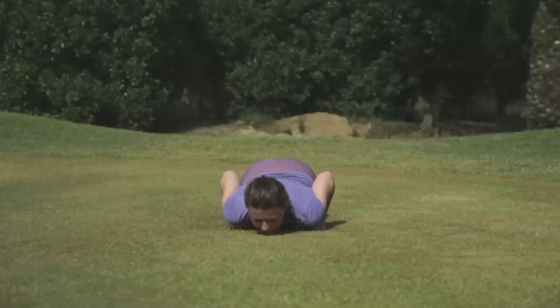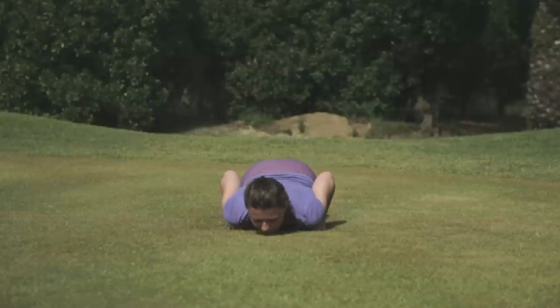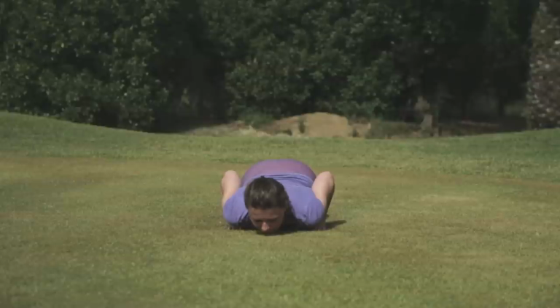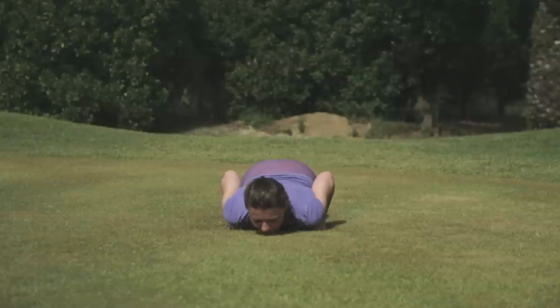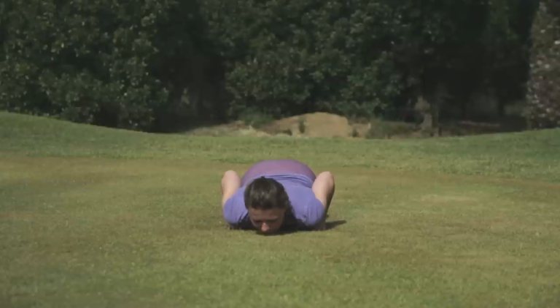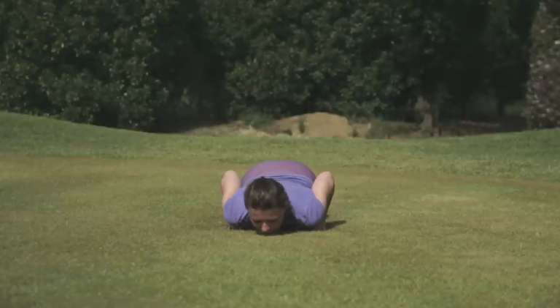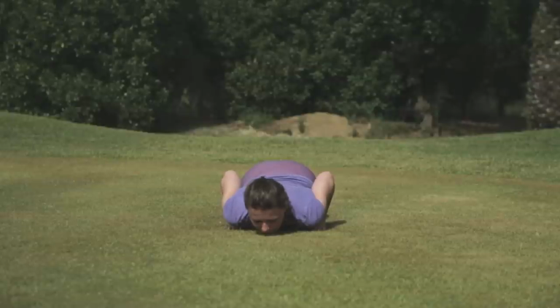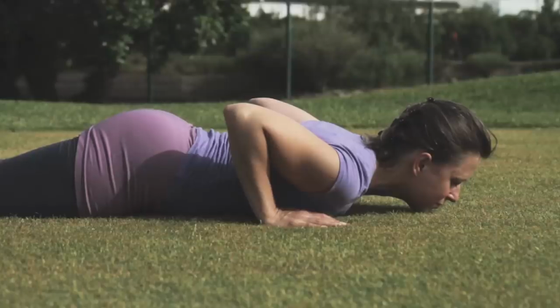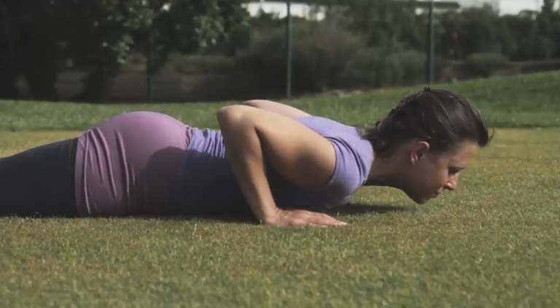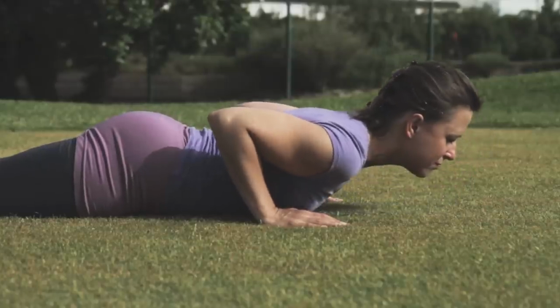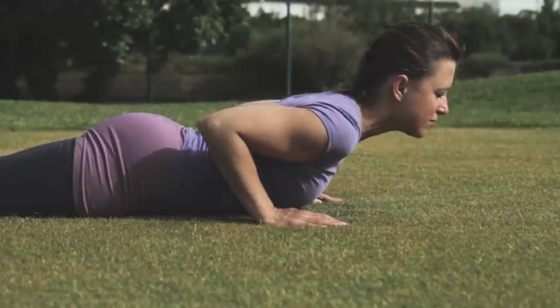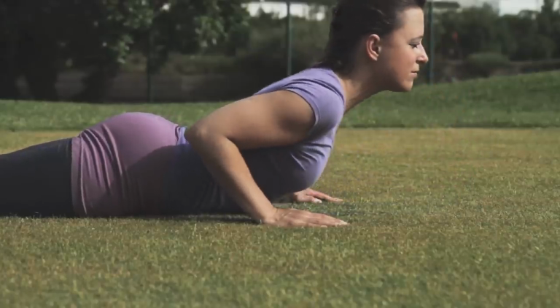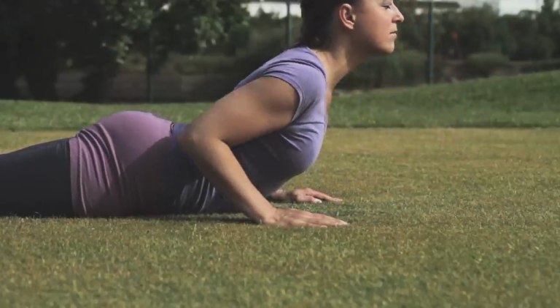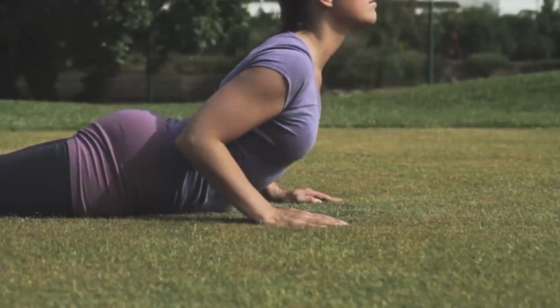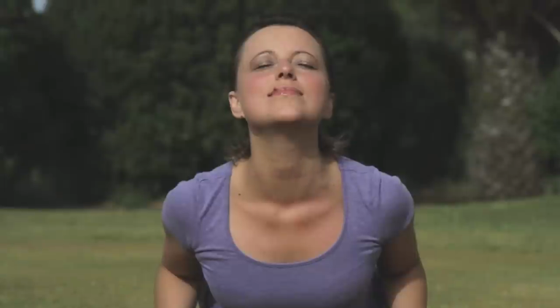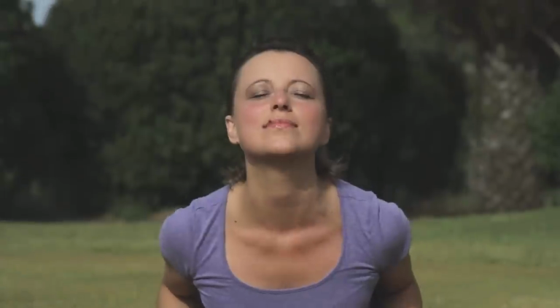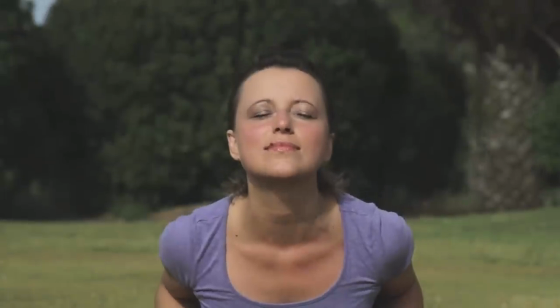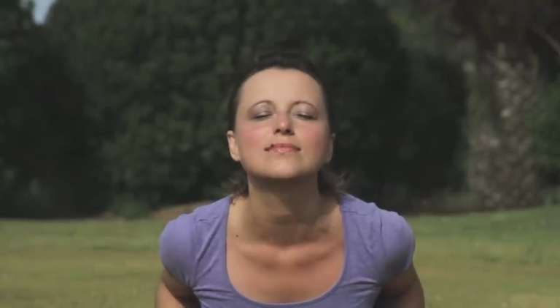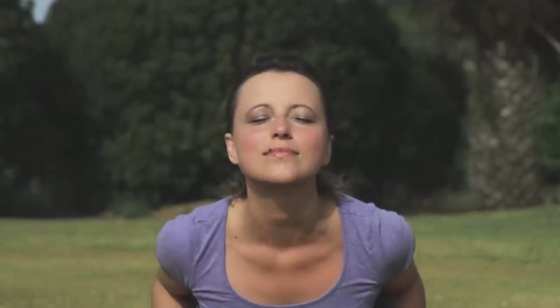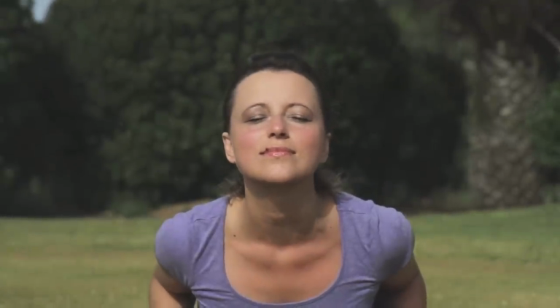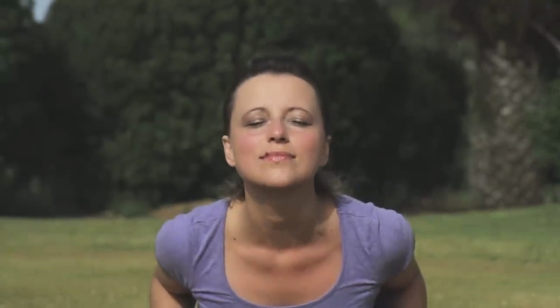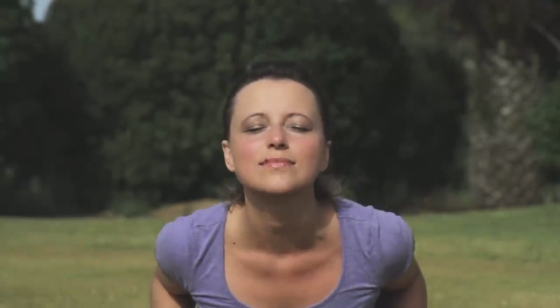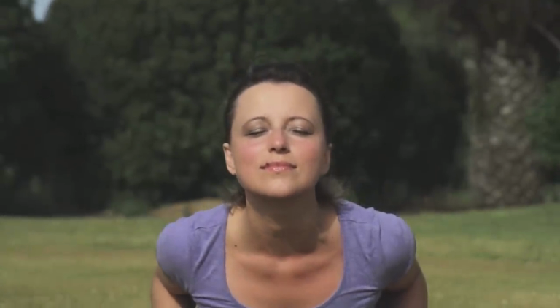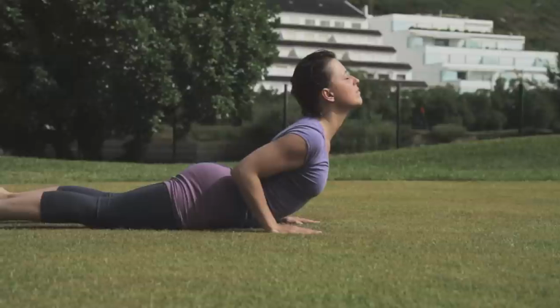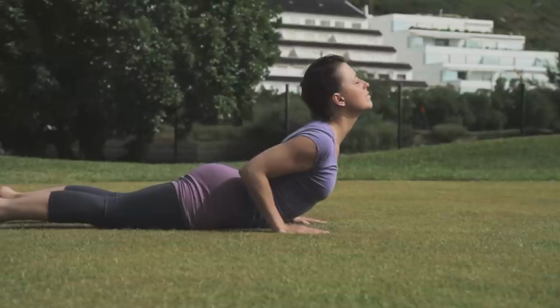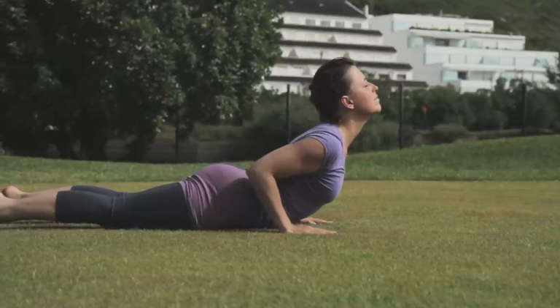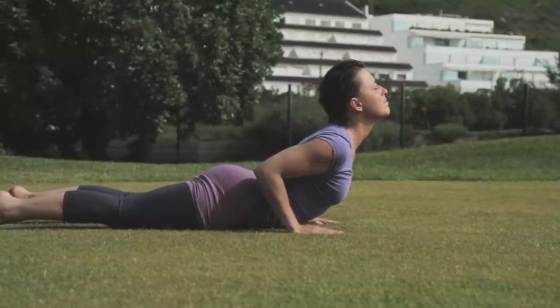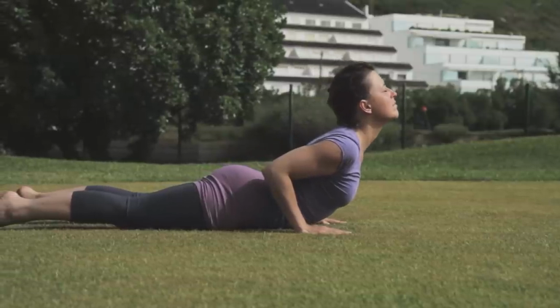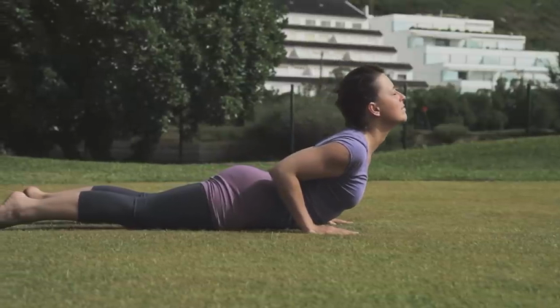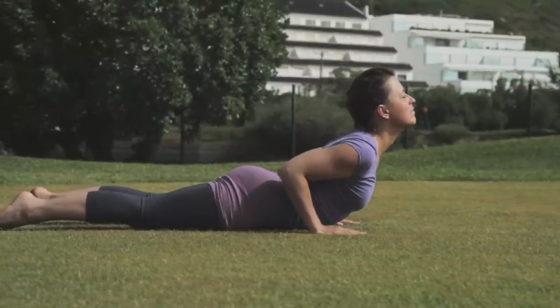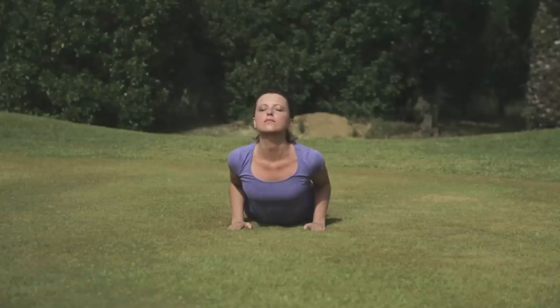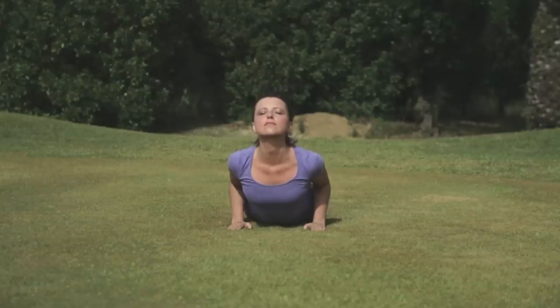Keeping your hands and feet where they are, inhale, relax the hips on the ground. Slide forwards and up into cobra pose. Look up, keeping the shoulders relaxed.